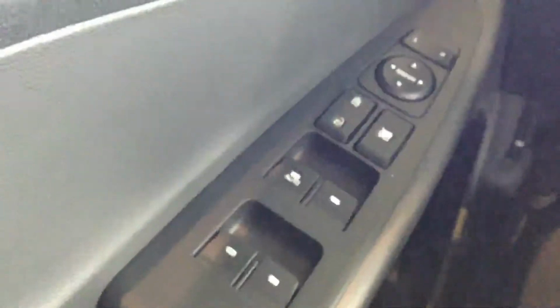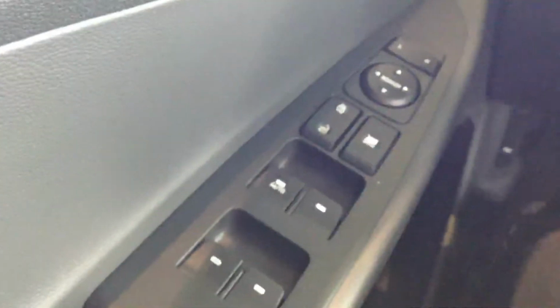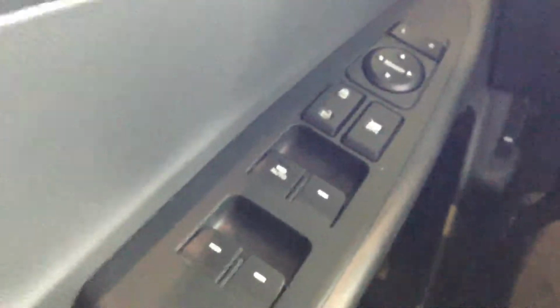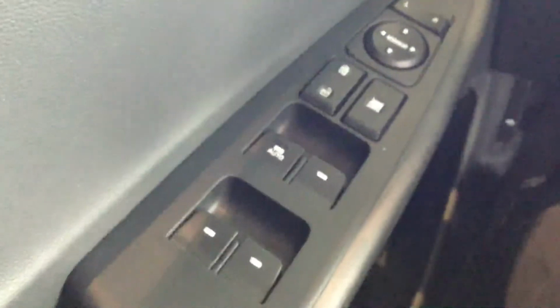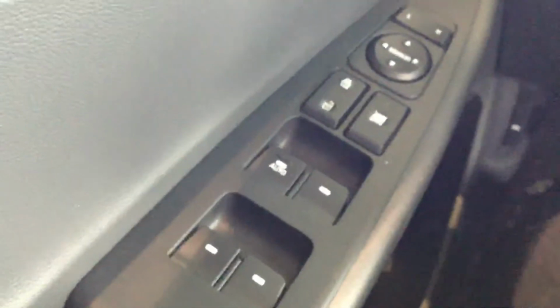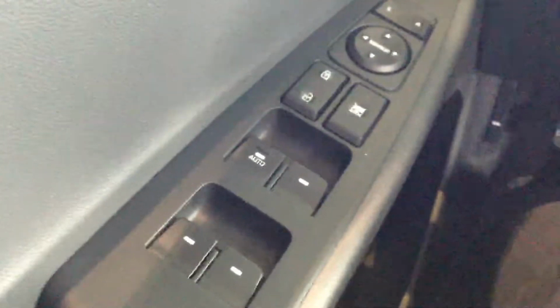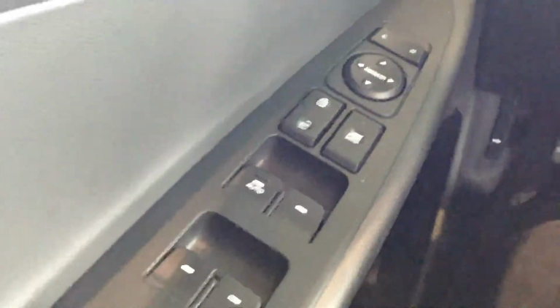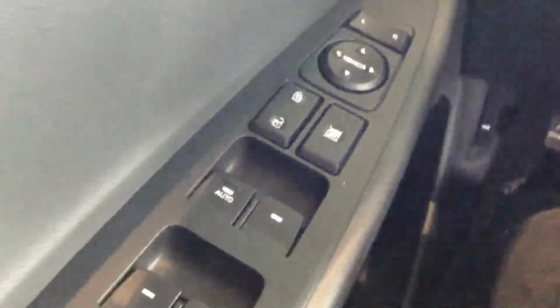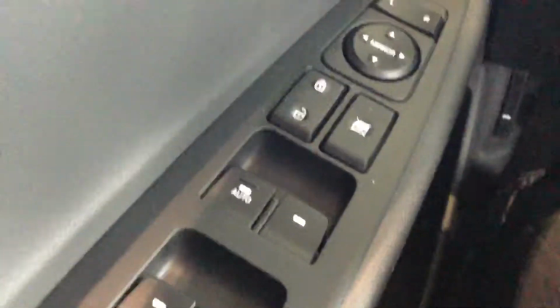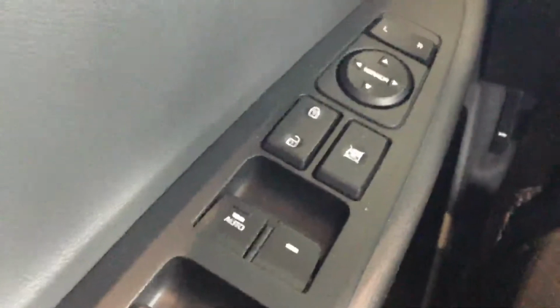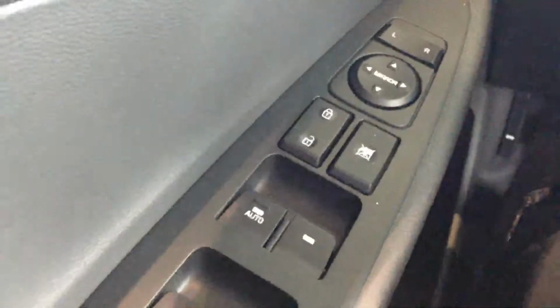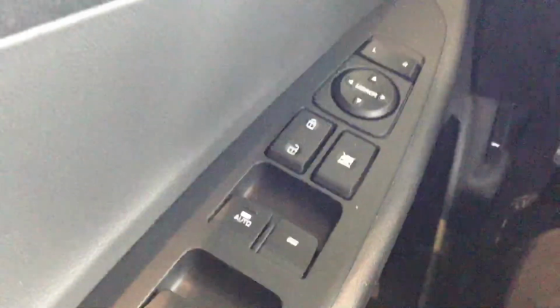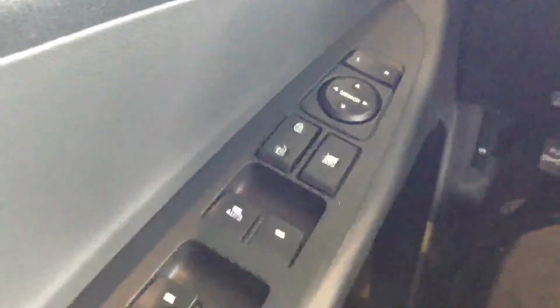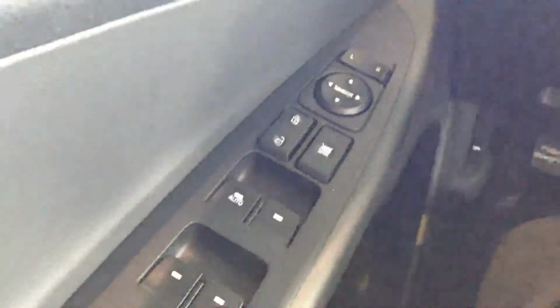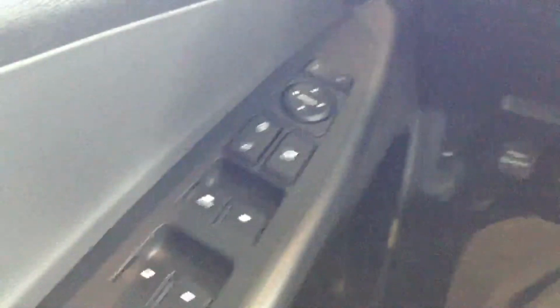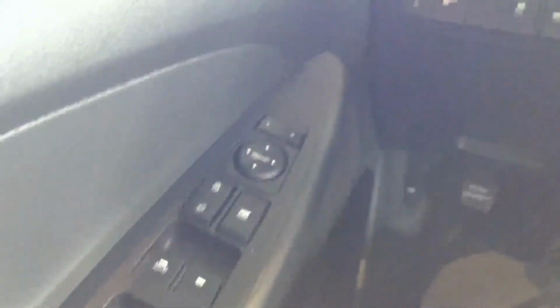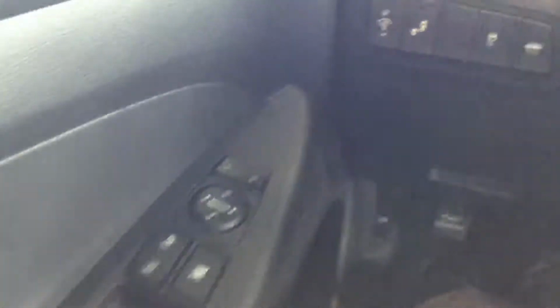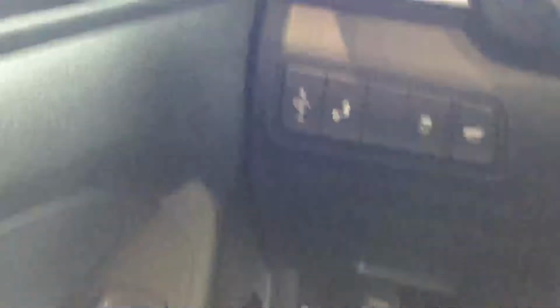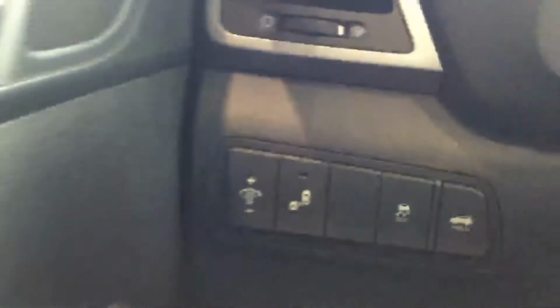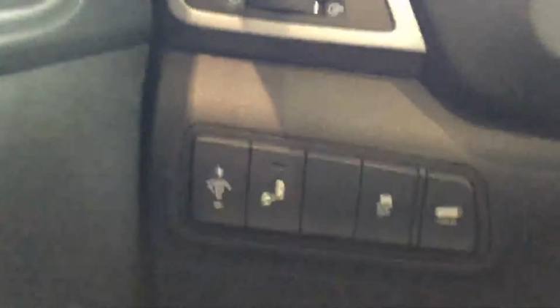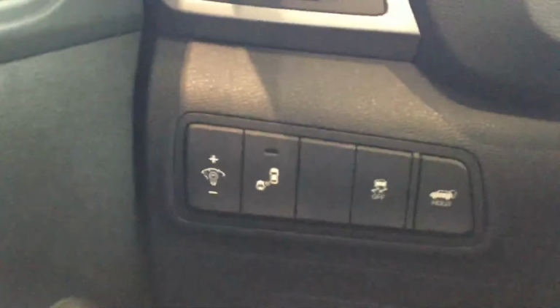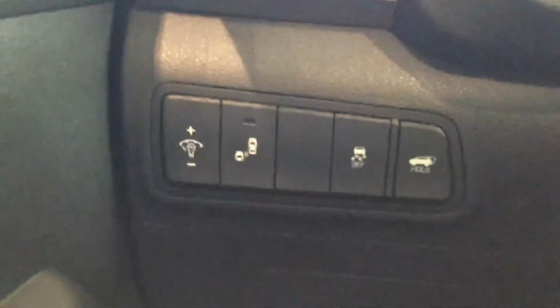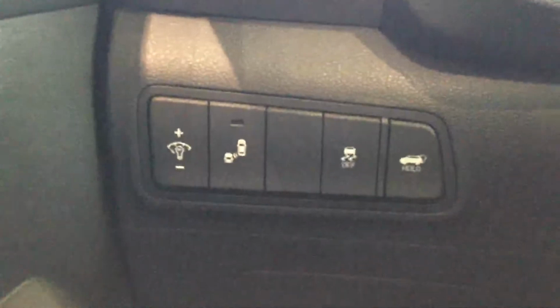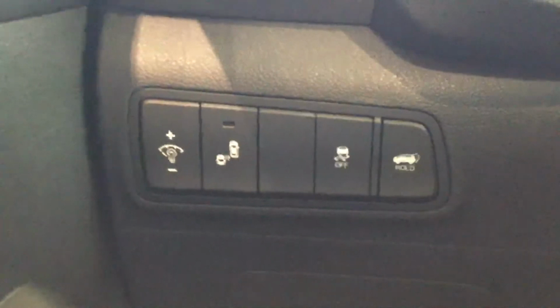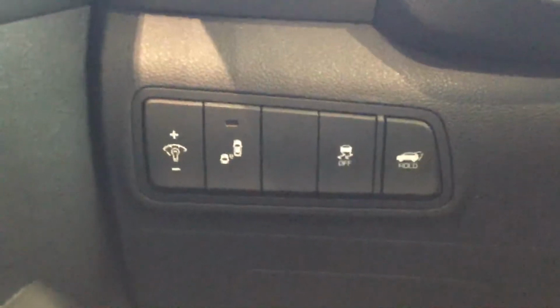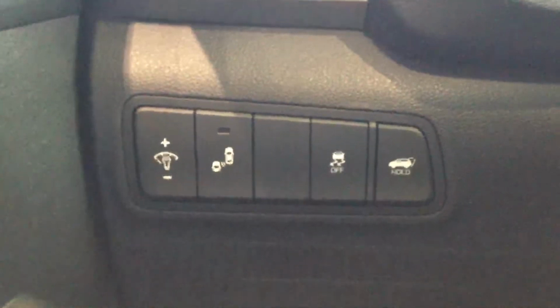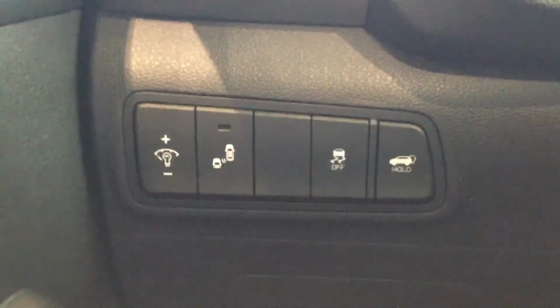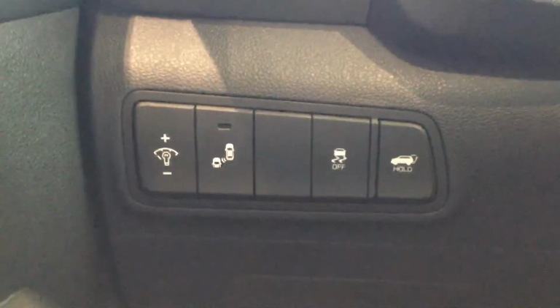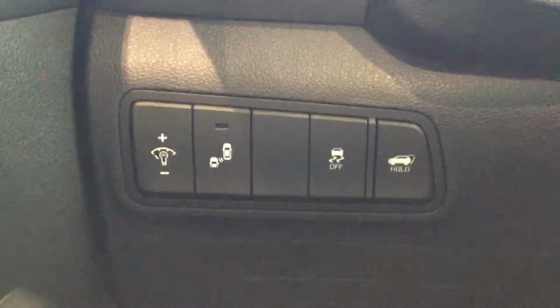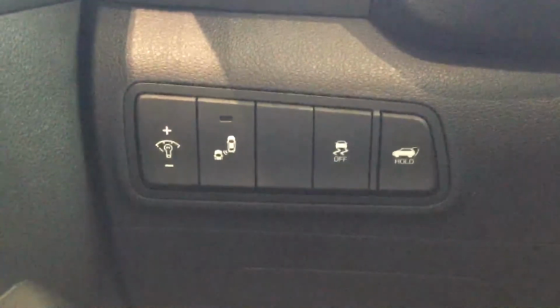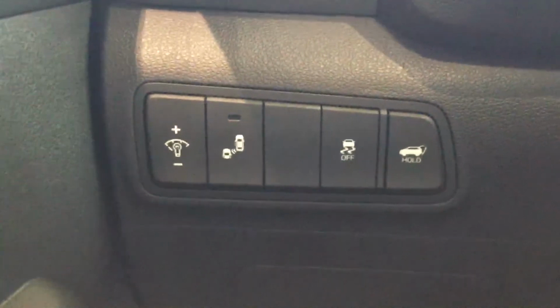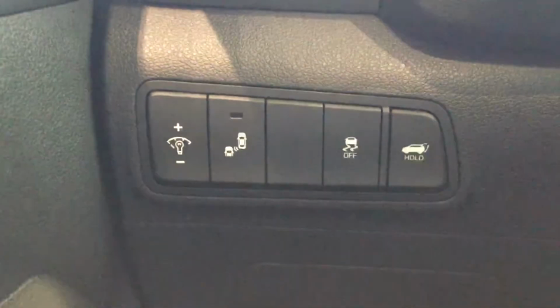On this Tucson, you have power windows, power locks, and power mirrors, all nicely laid out on the driver's armrest. And then on the left-hand side of the steering wheel, you have your blind spot detection.